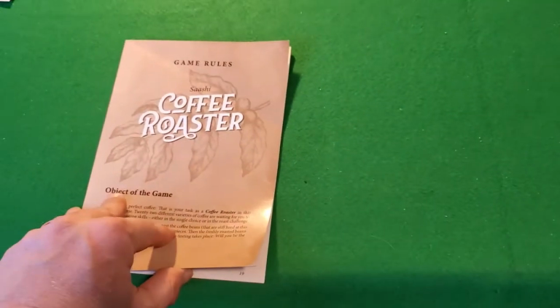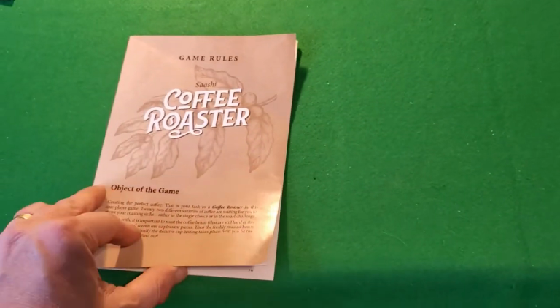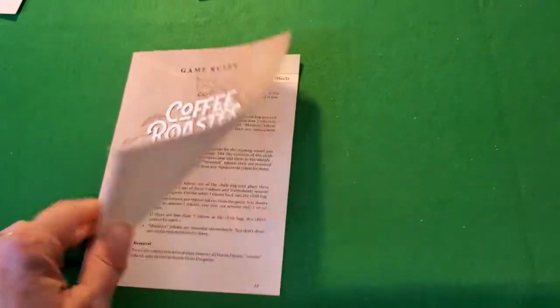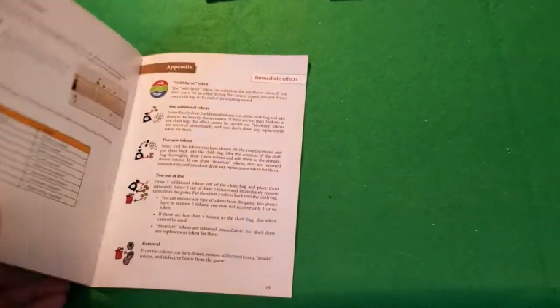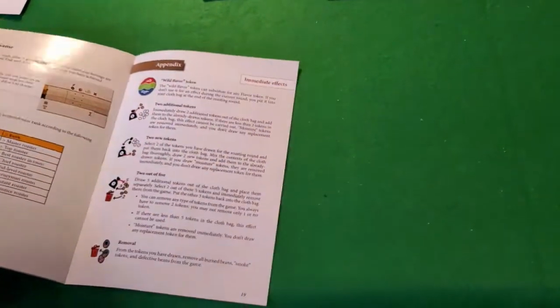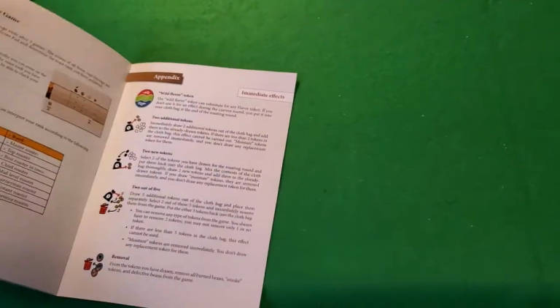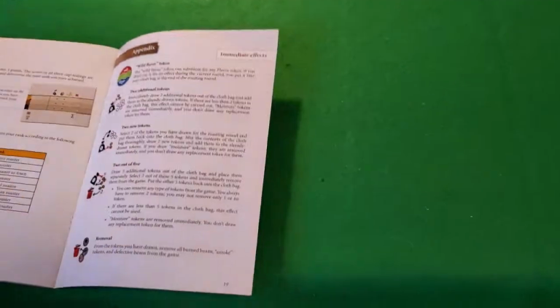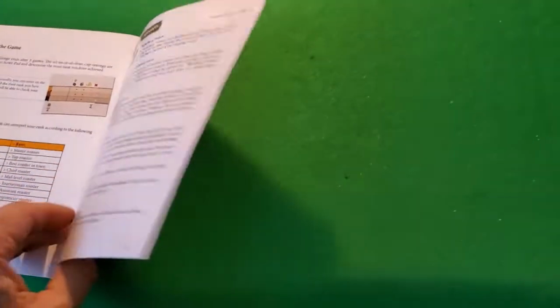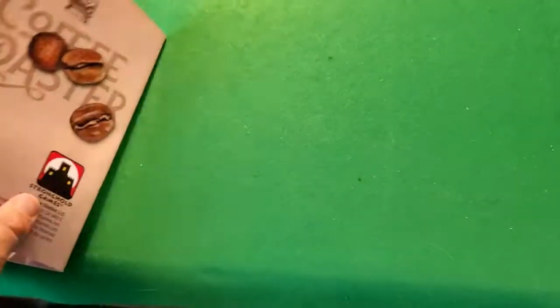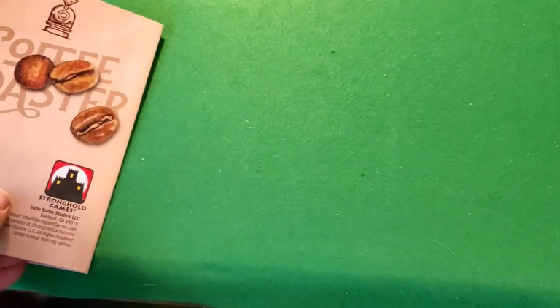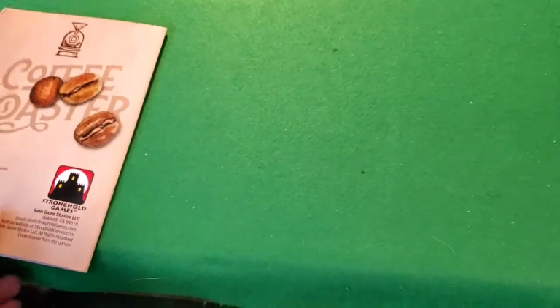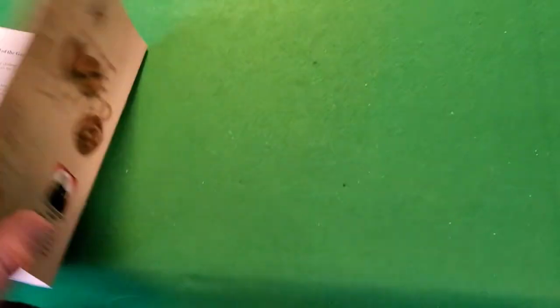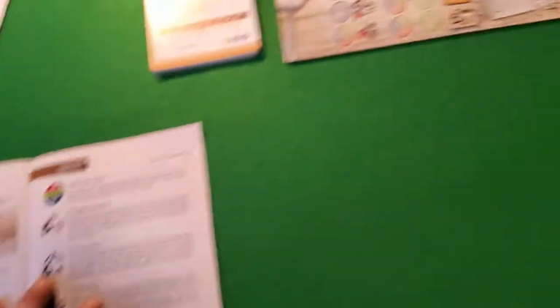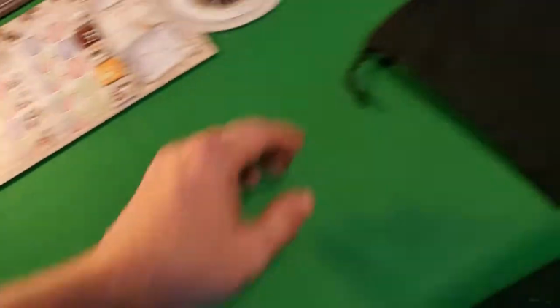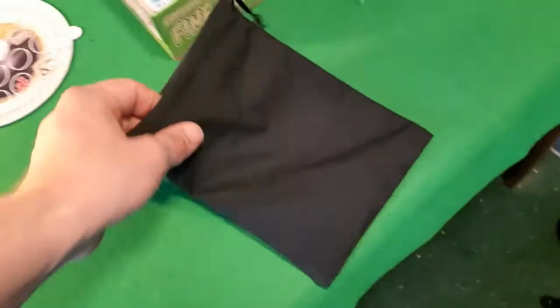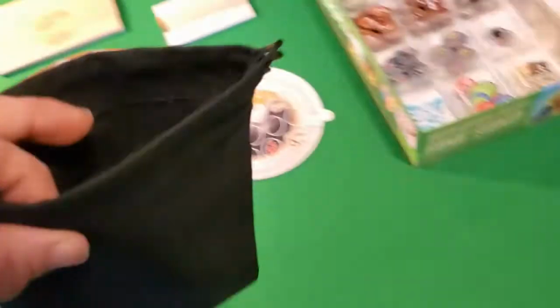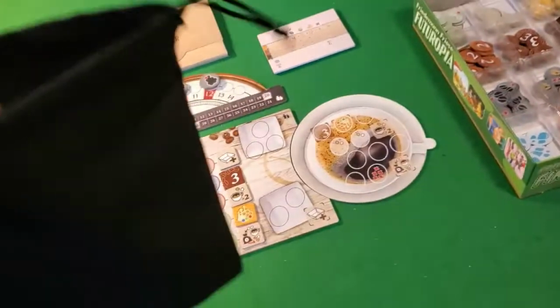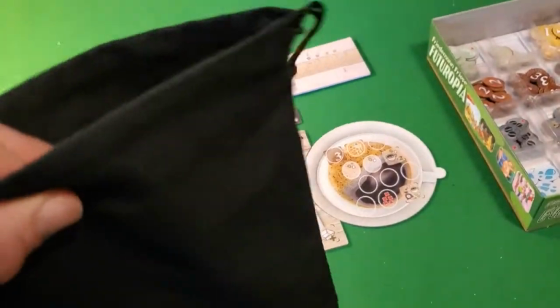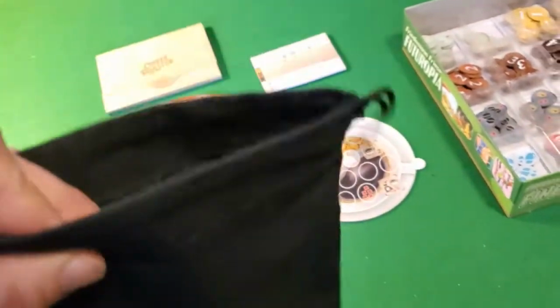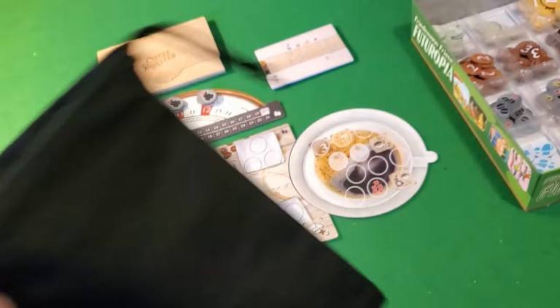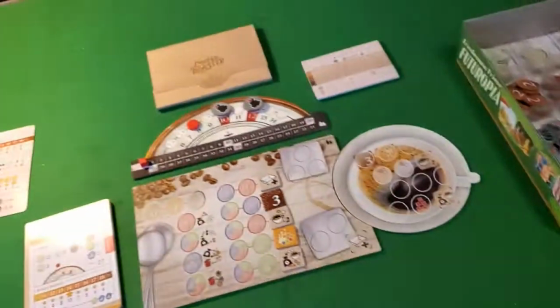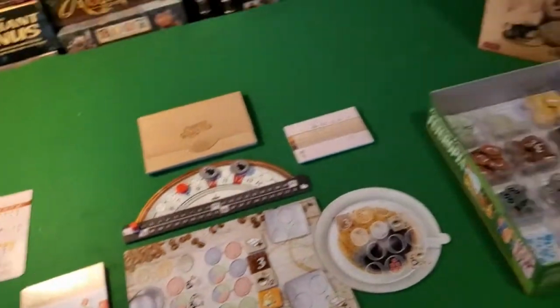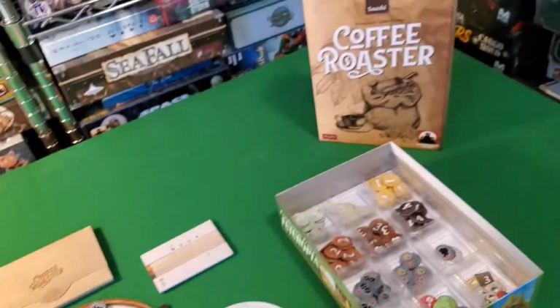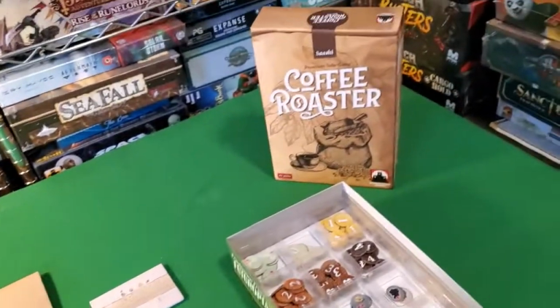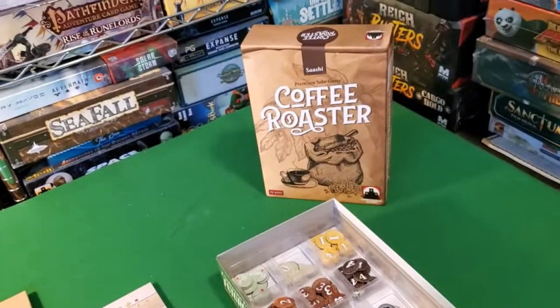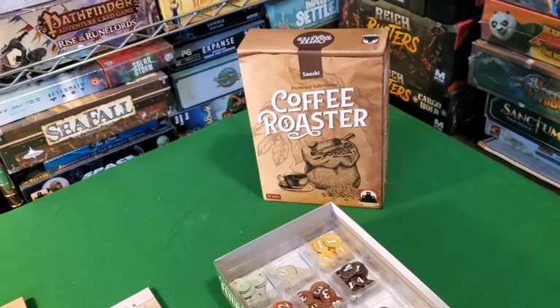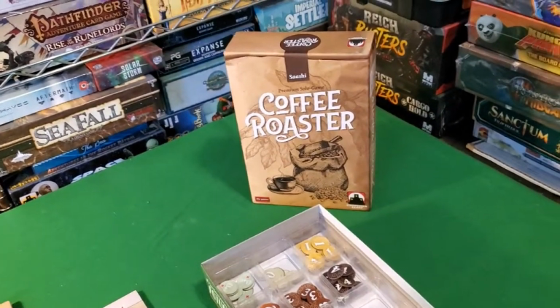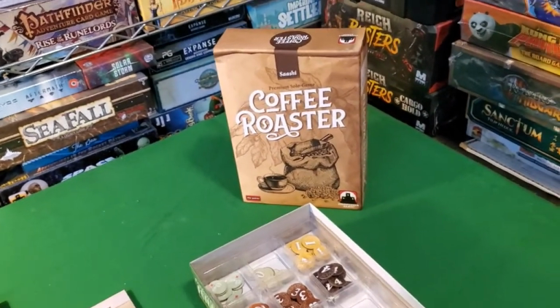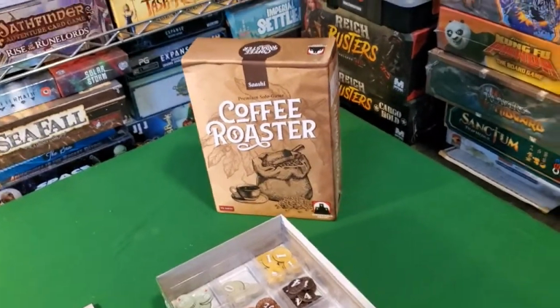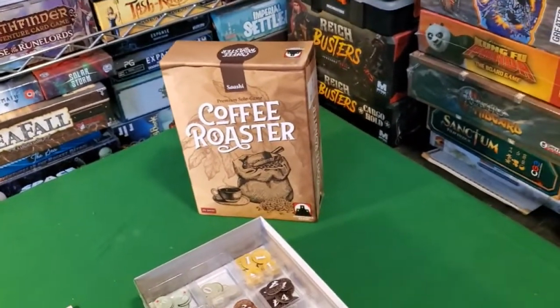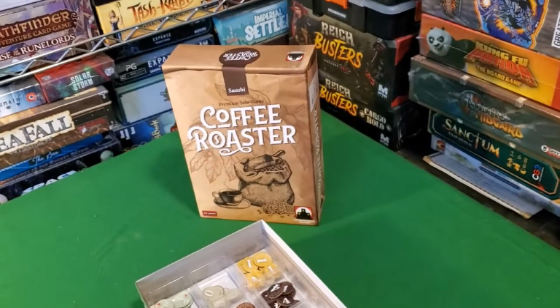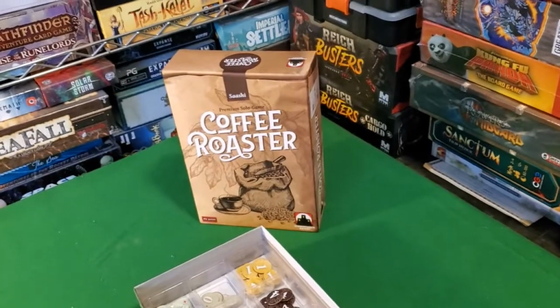You get the Coffee Roaster manual, which goes over all the details of the game — it's about 20-some odd pages. And finally you get a bag, because that's where you'll be pulling your coffee tokens out of. That's what comes in Coffee Roaster, the premium solo game. Now let's get into an example of gameplay.